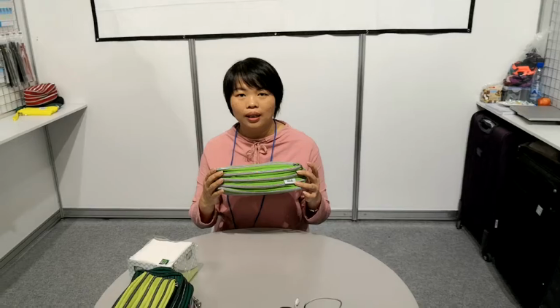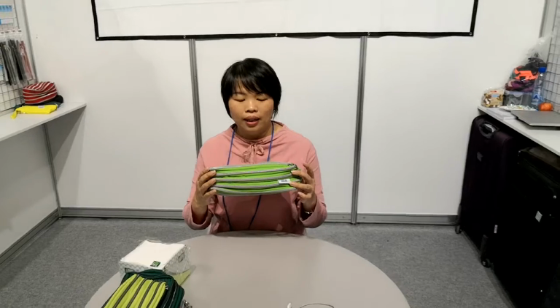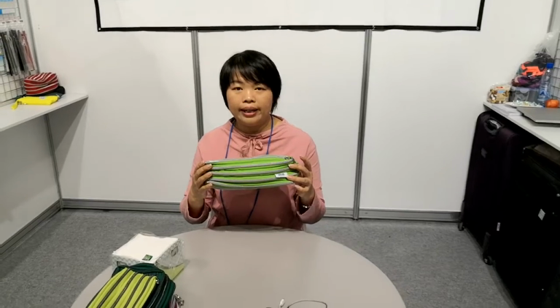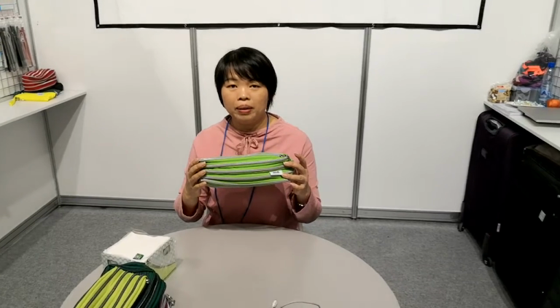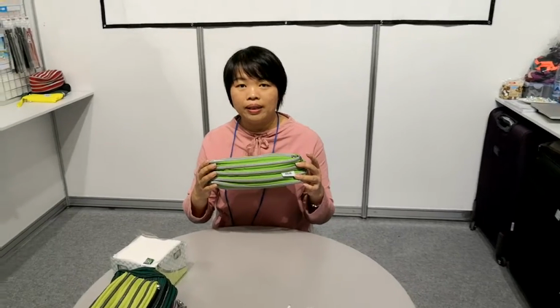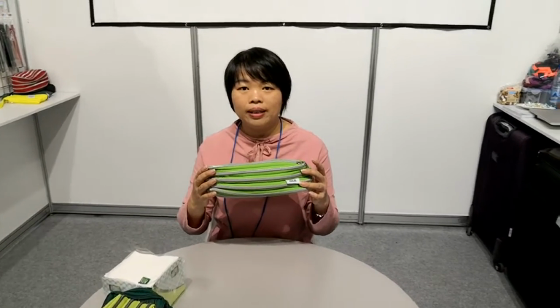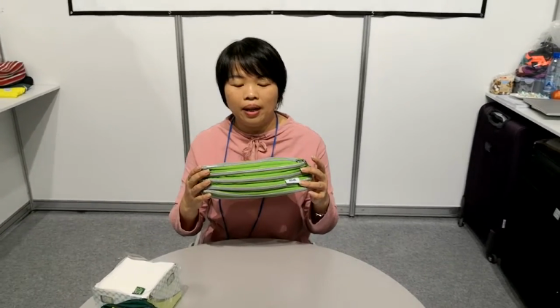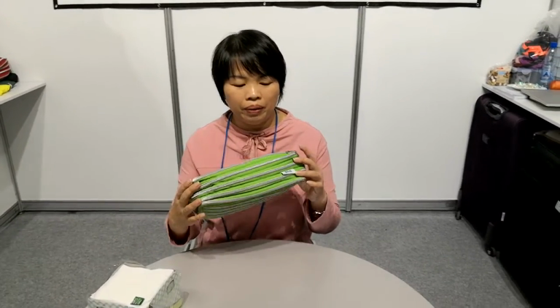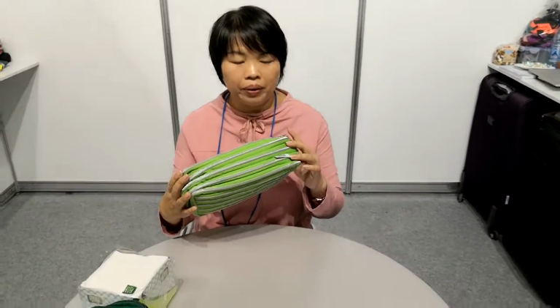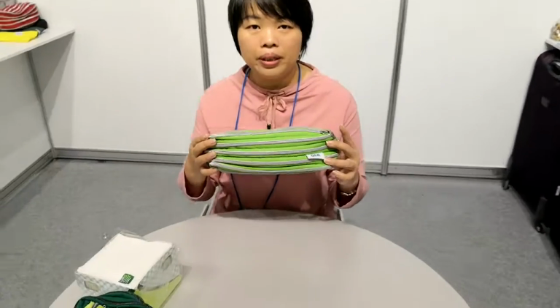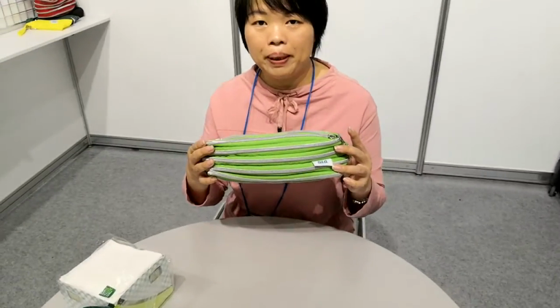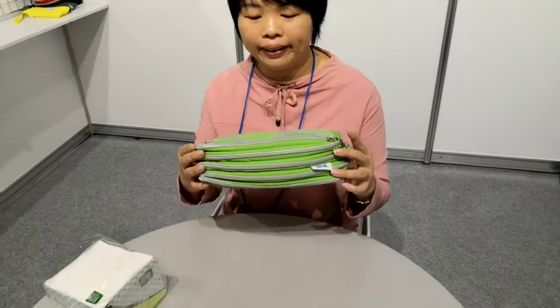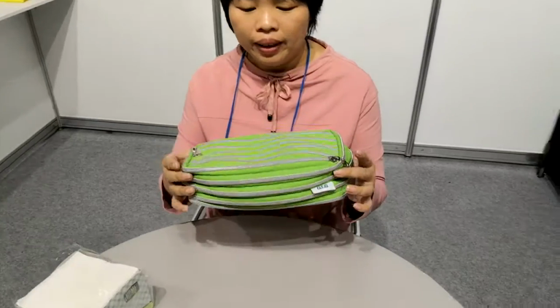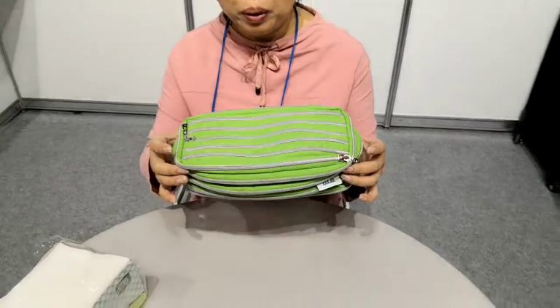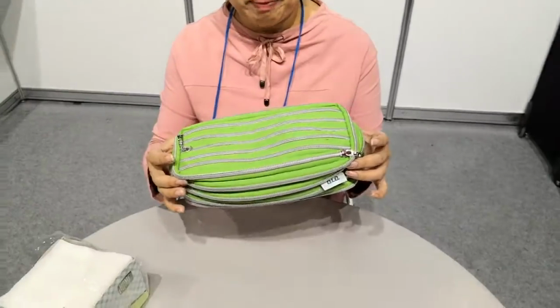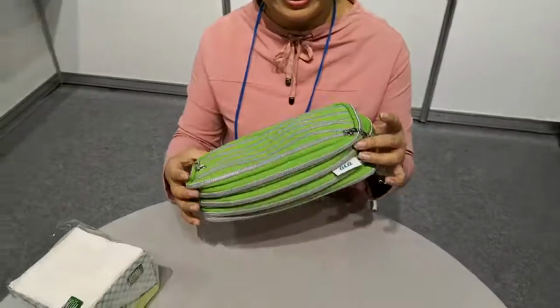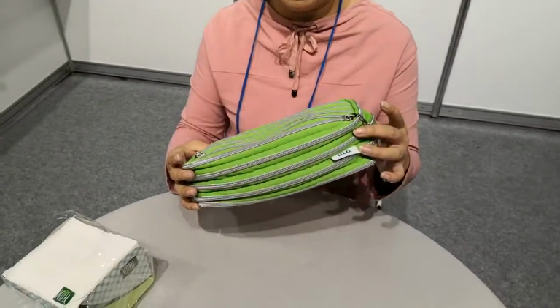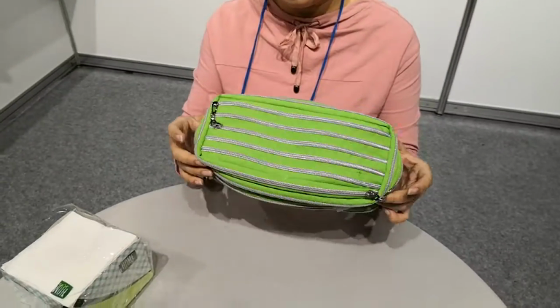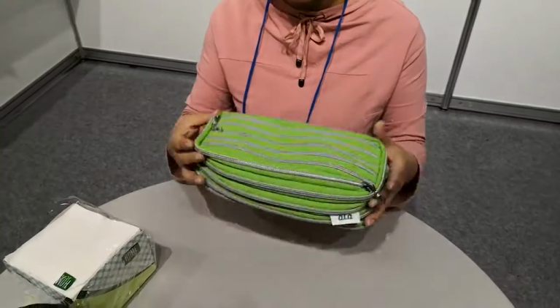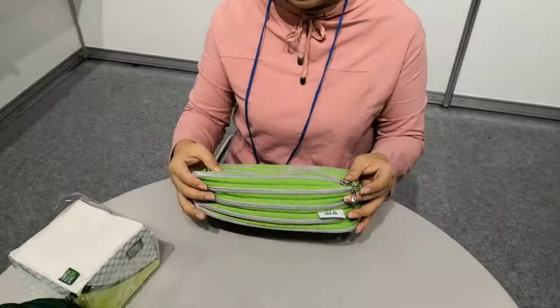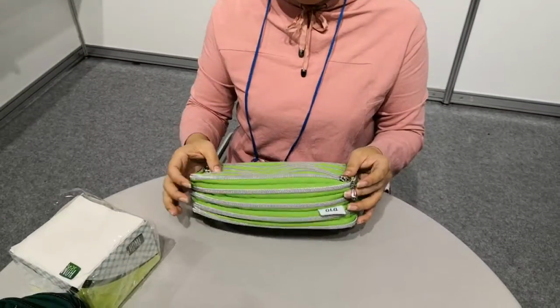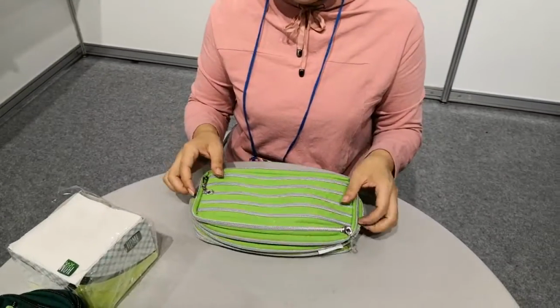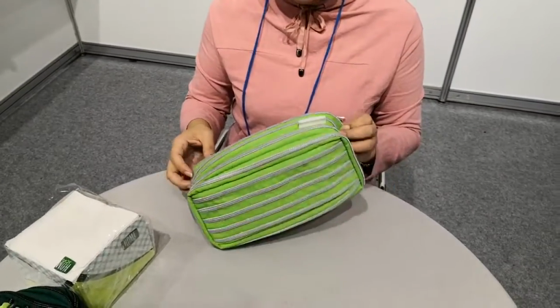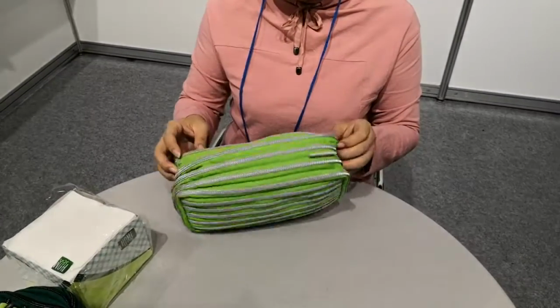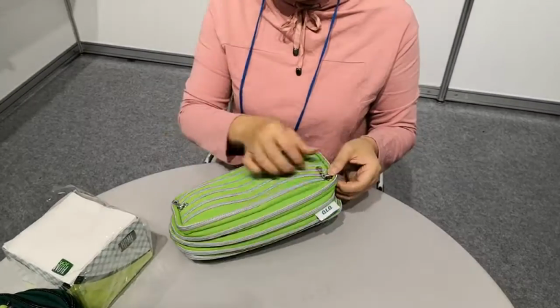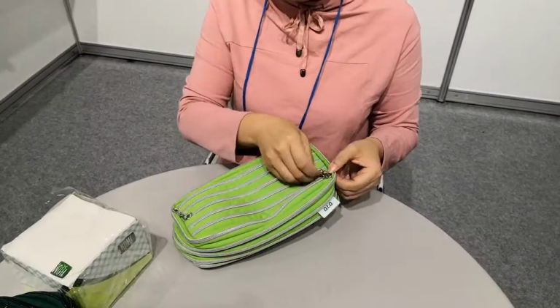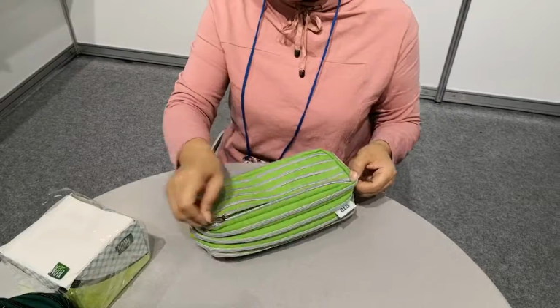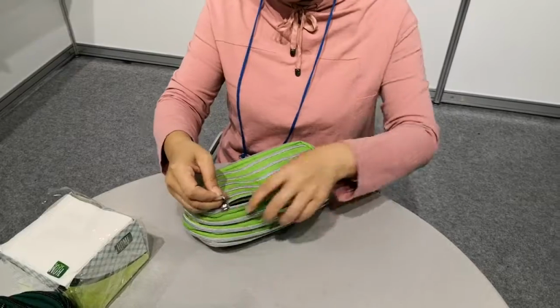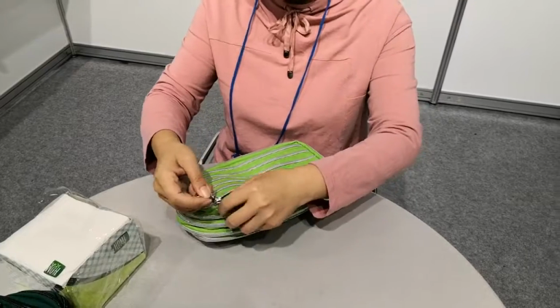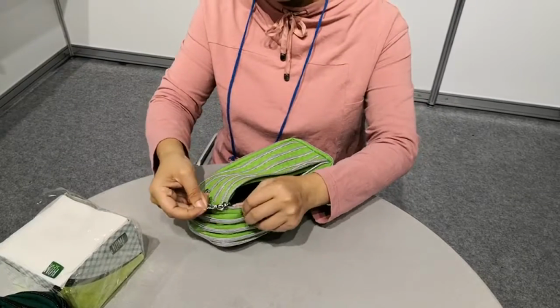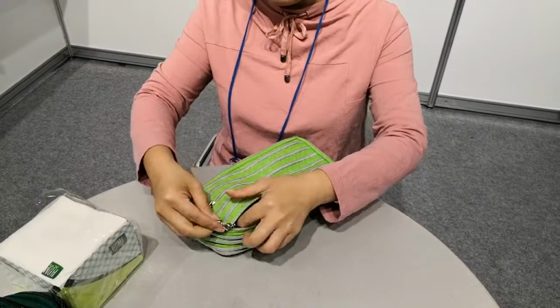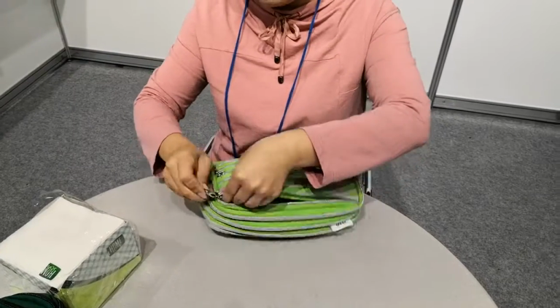Hi dear customers, this is our 2Q zipper bag, which may buy zipper totally. For this bag, they have many functions. Now let me show you some functions.